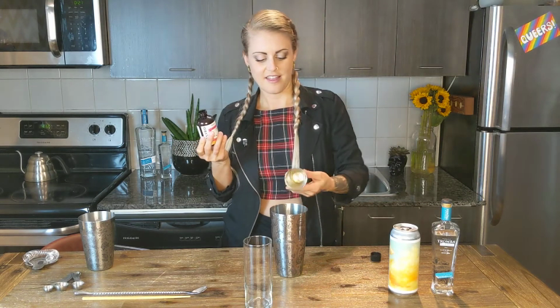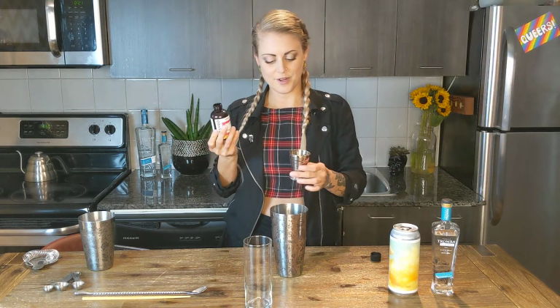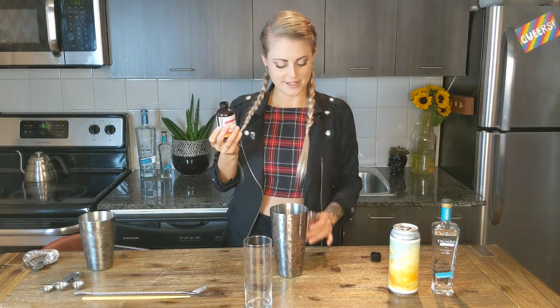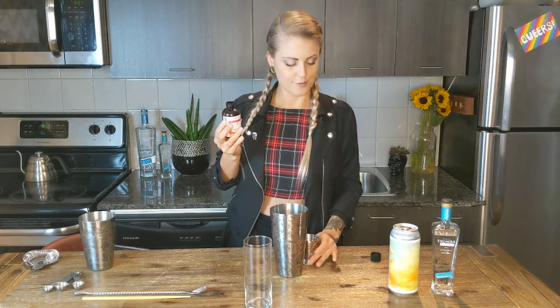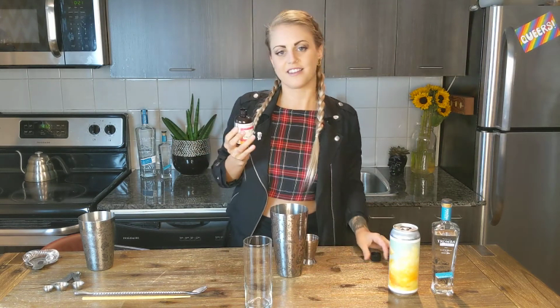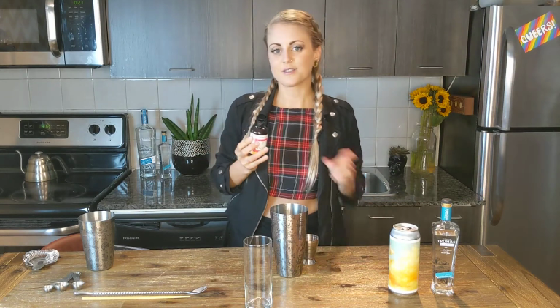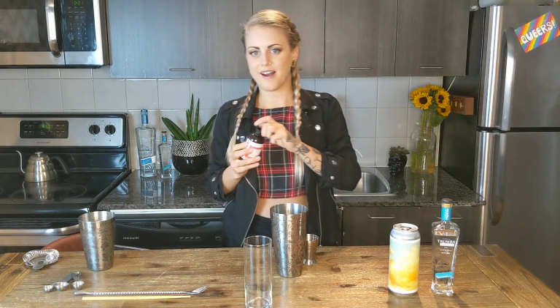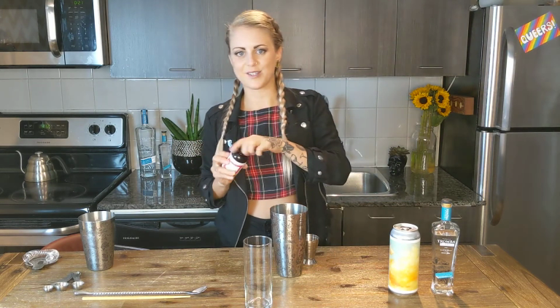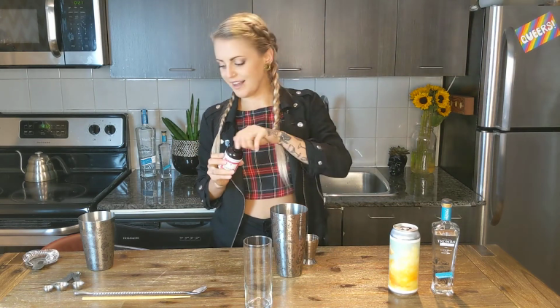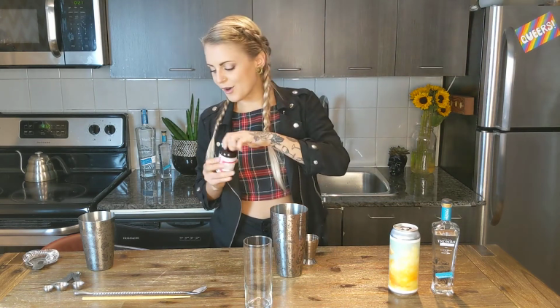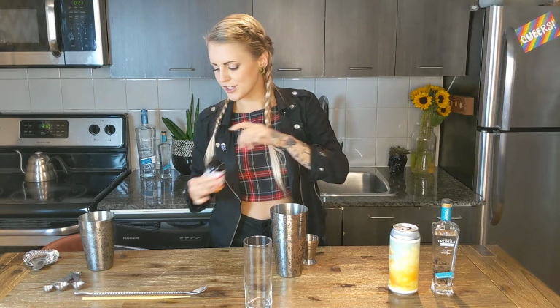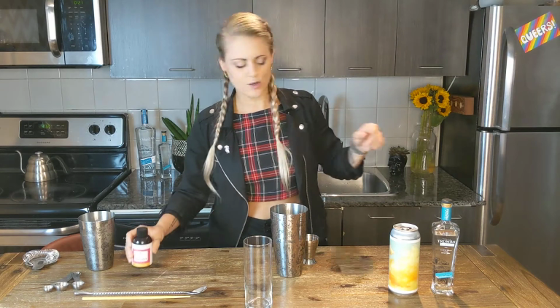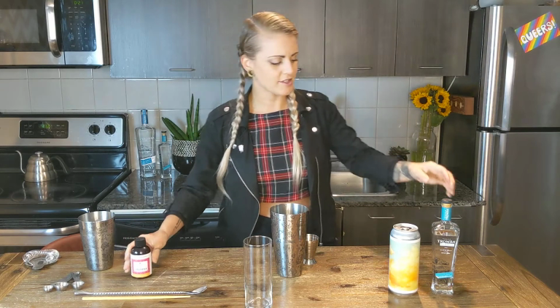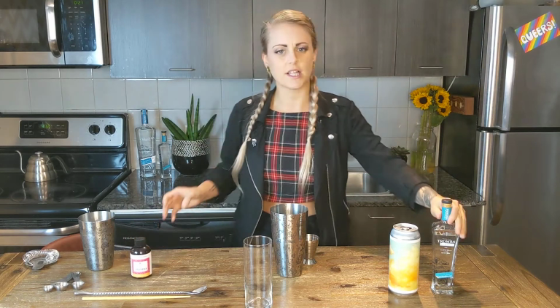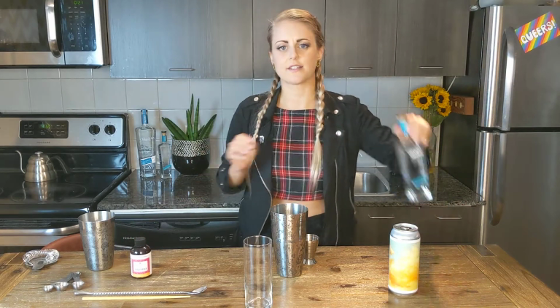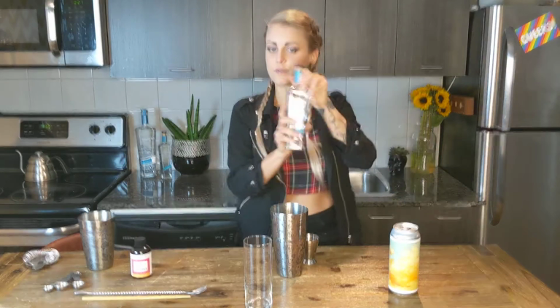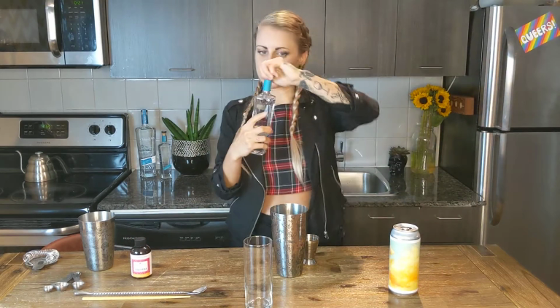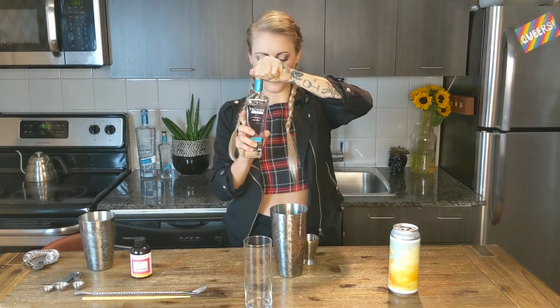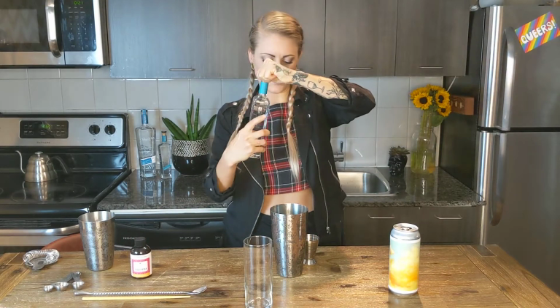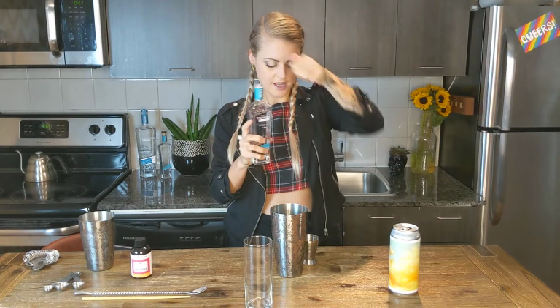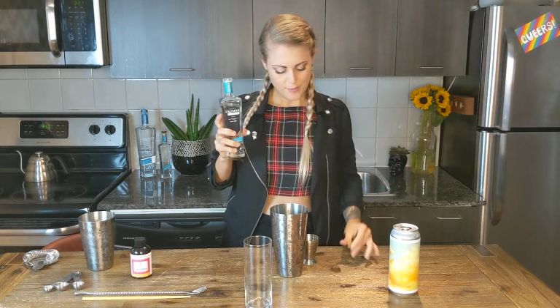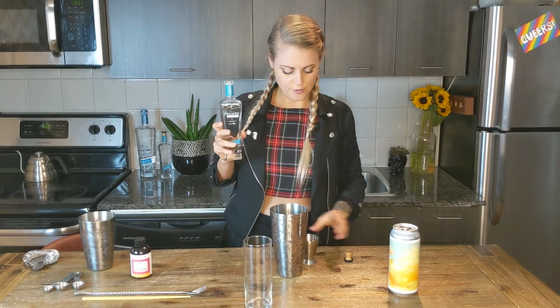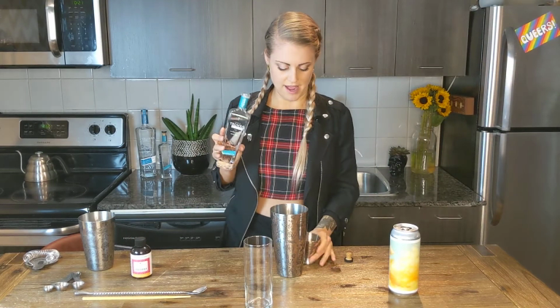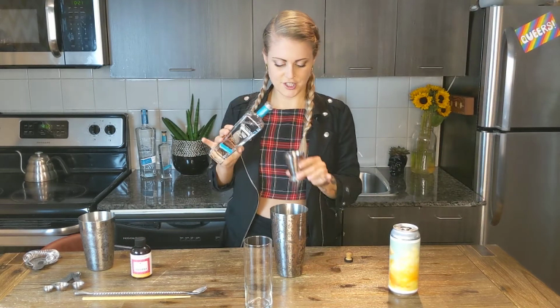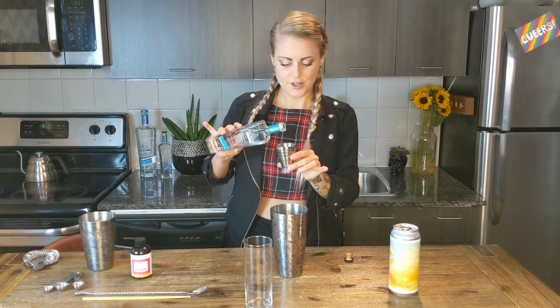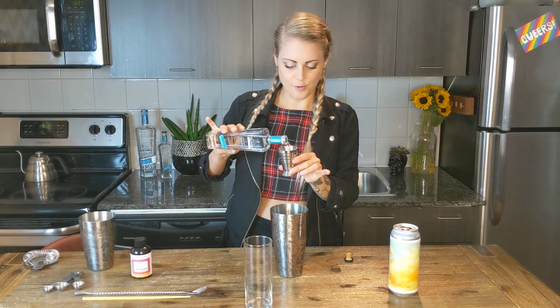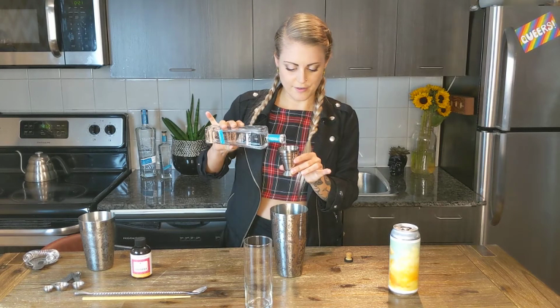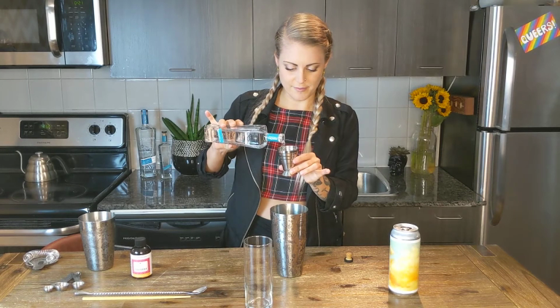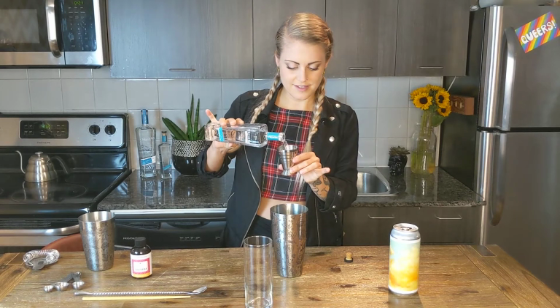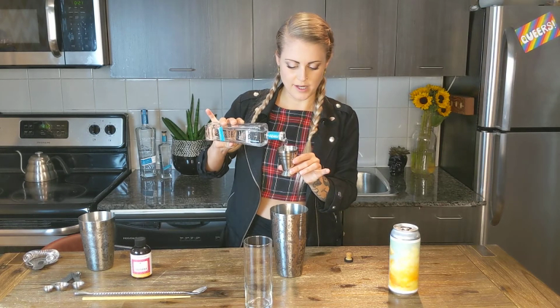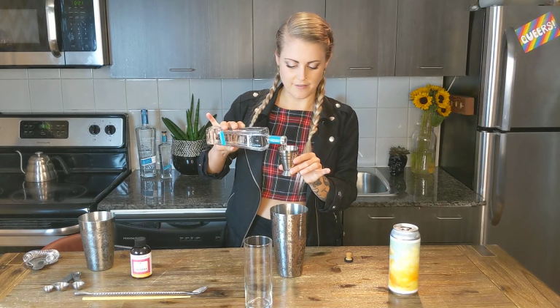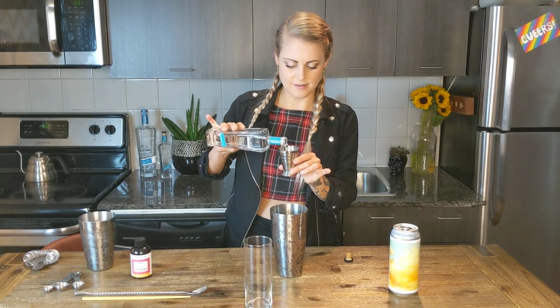Then we're going to add Tequila Tromba — the Blanco, which is so nice, so light, so fruity, so floral. Perfect match. So 45 mils, one and a half ounces.